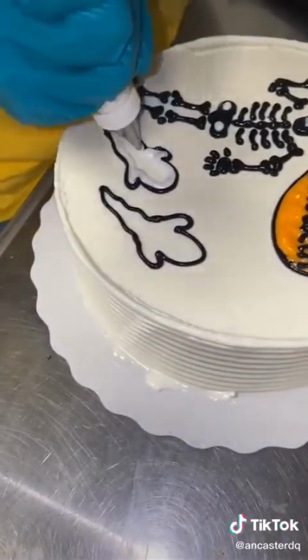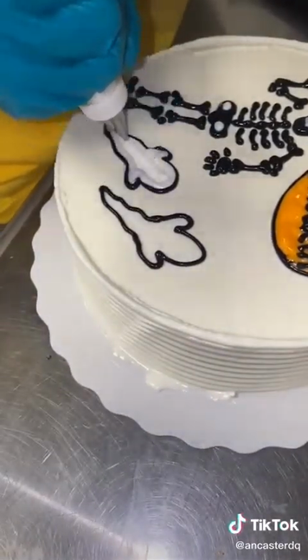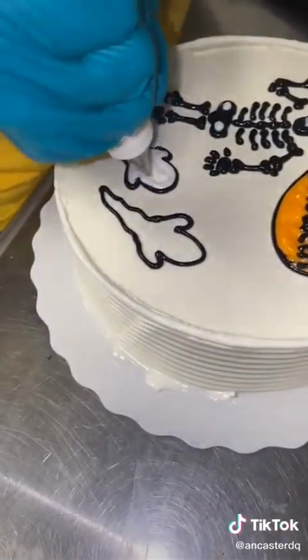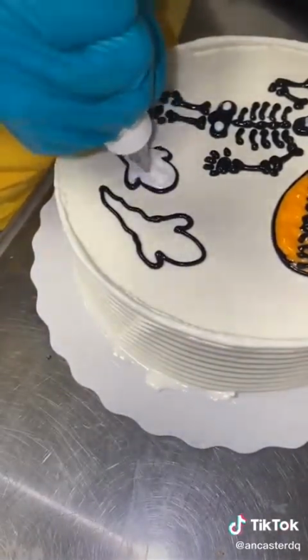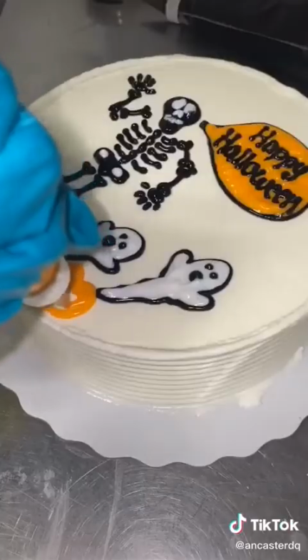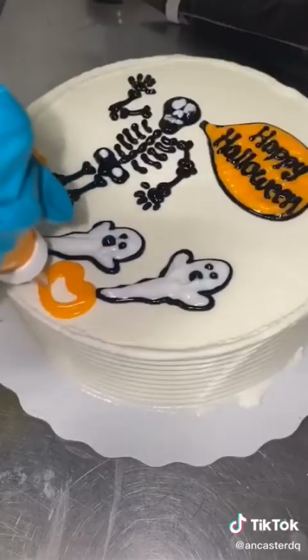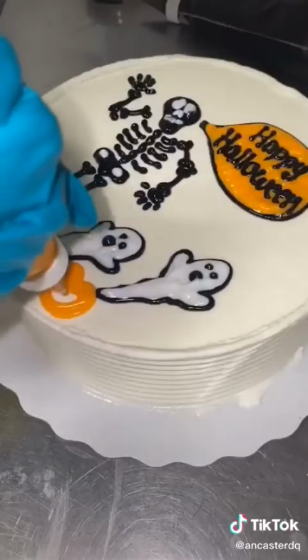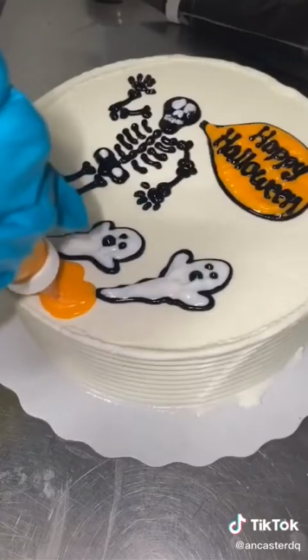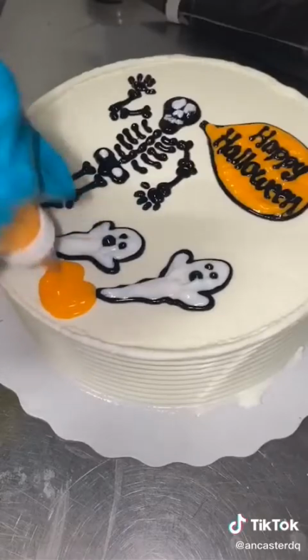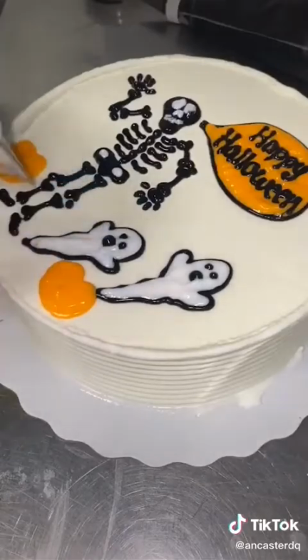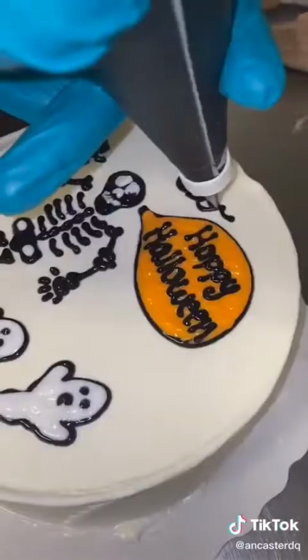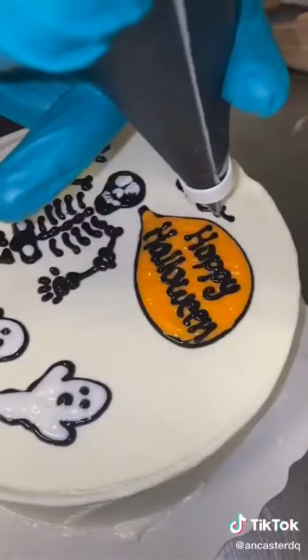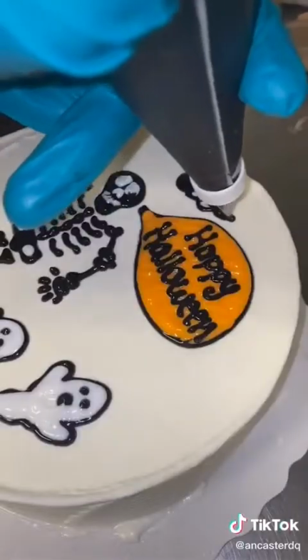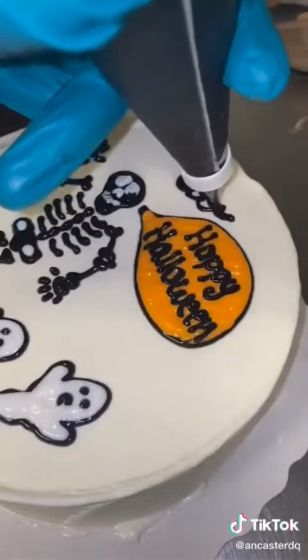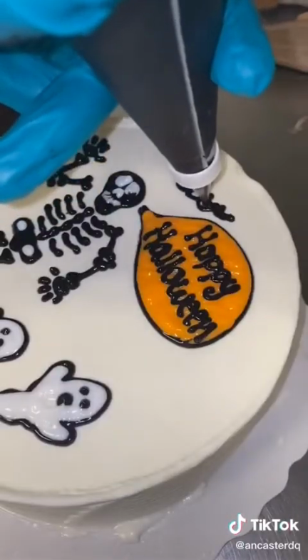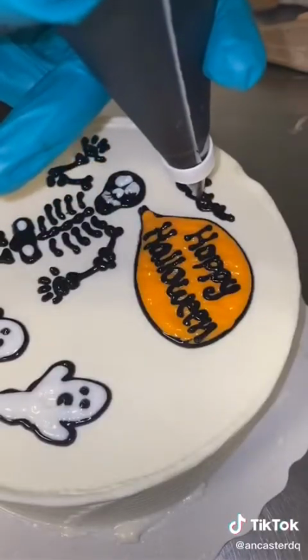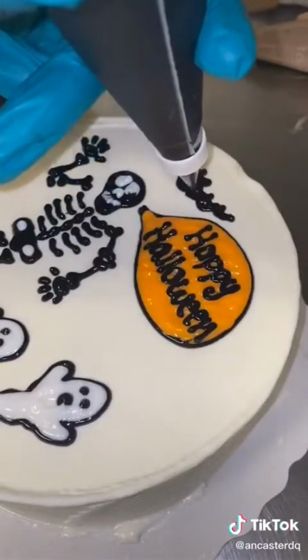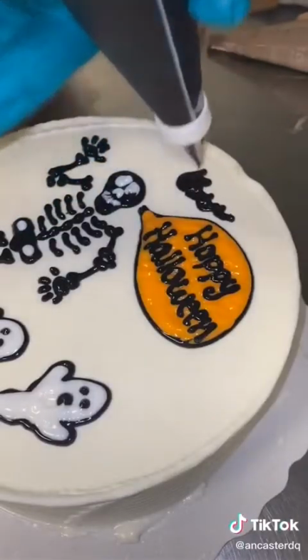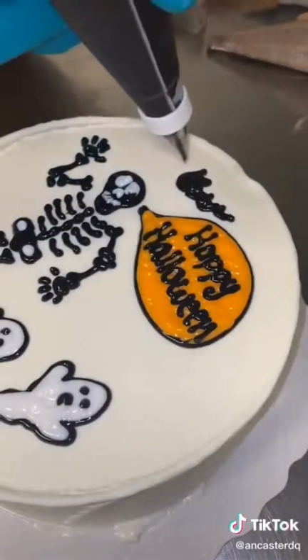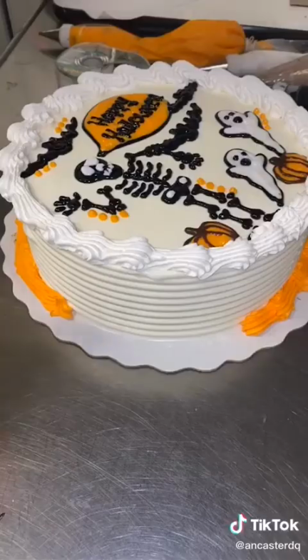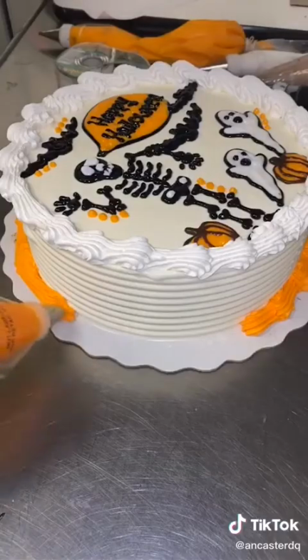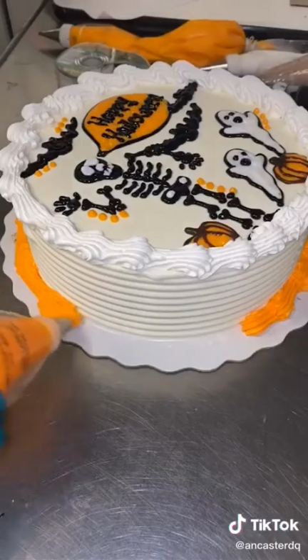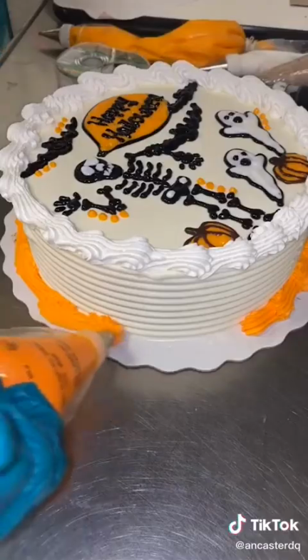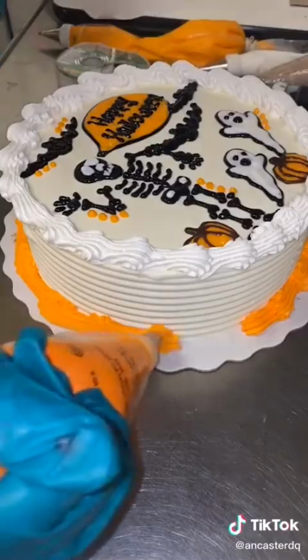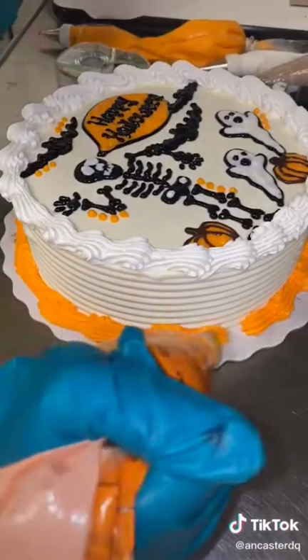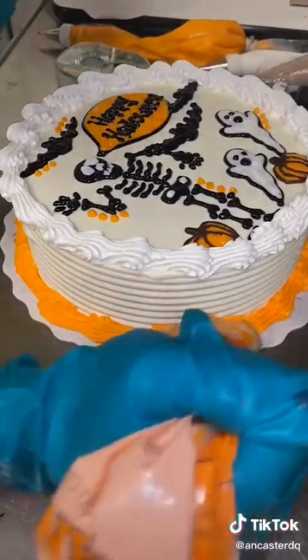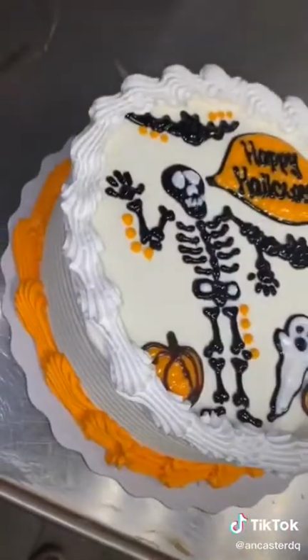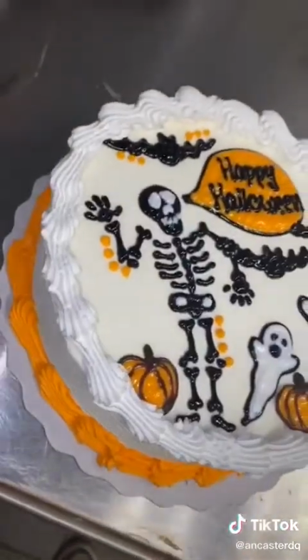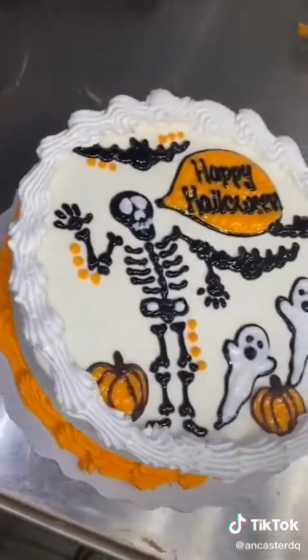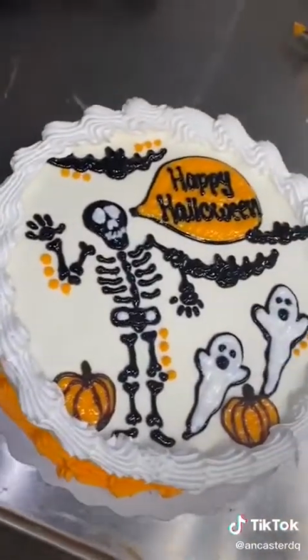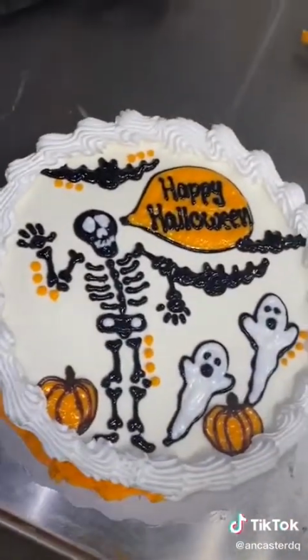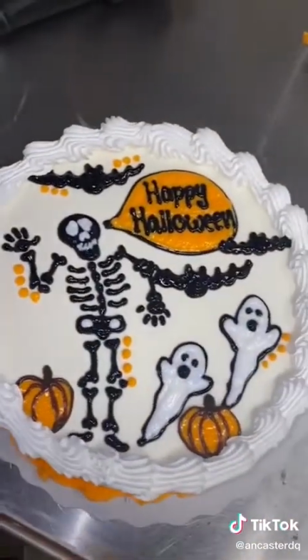When it came to decorating the cake, they wanted a Halloween theme up to us, so we added a skeleton, some ghosts, and bats. After that, we added our border and it was good to go! Happy Halloween!